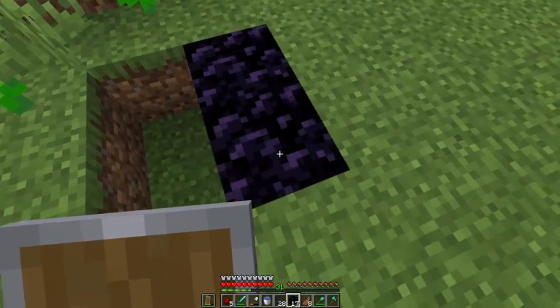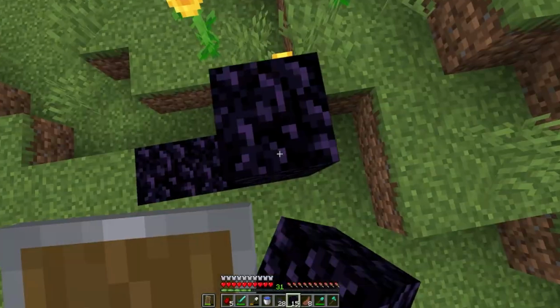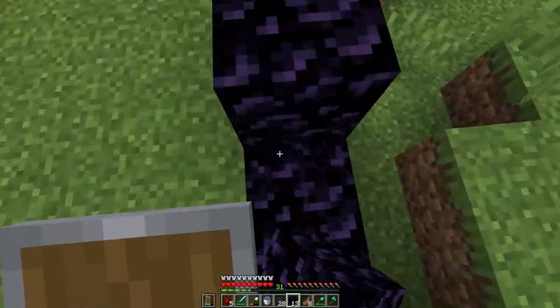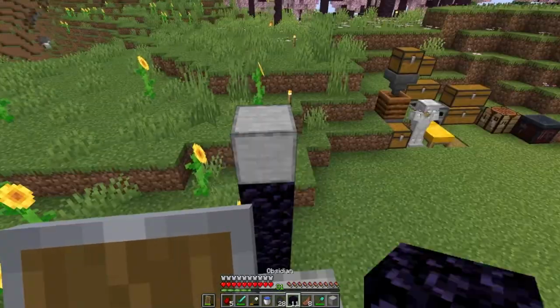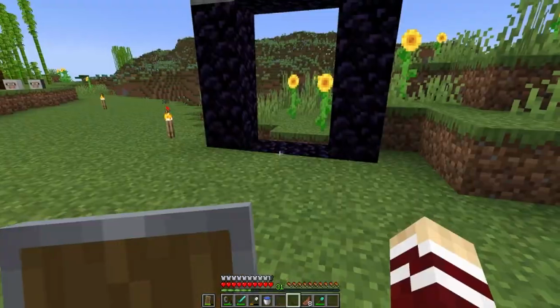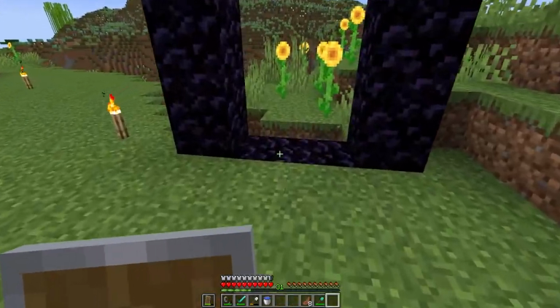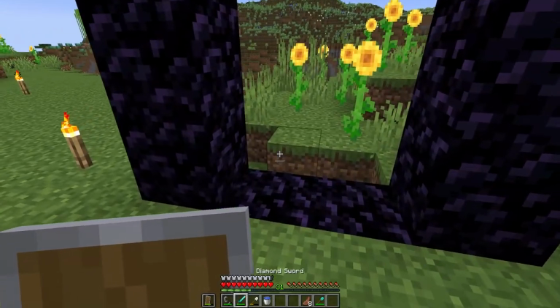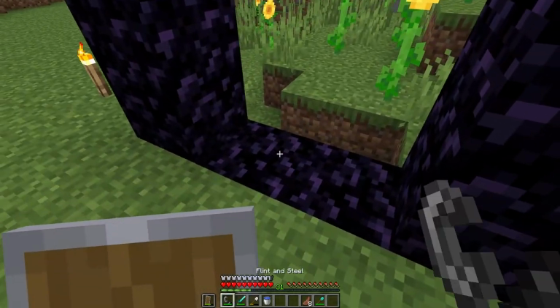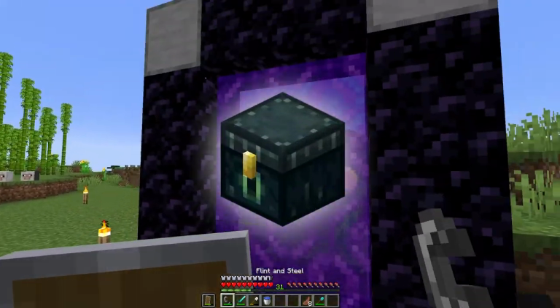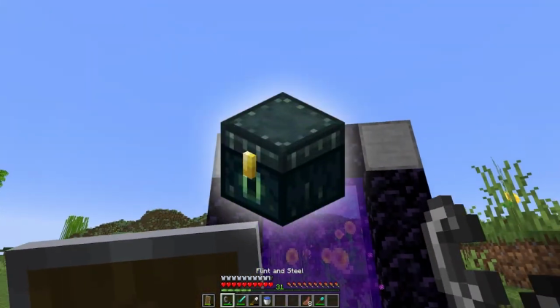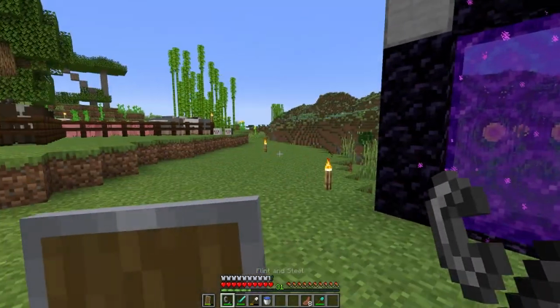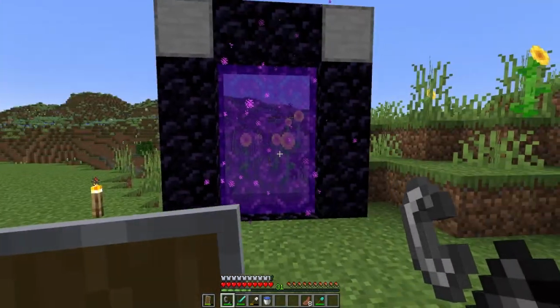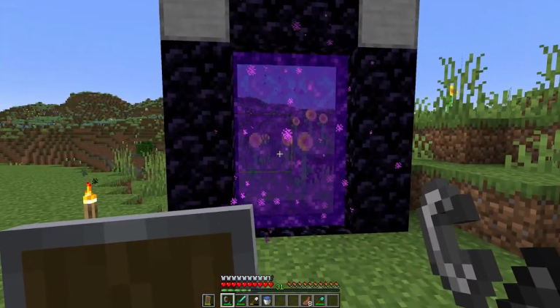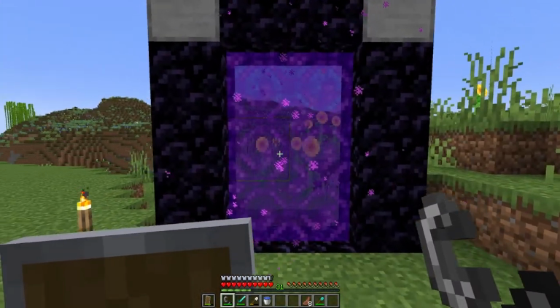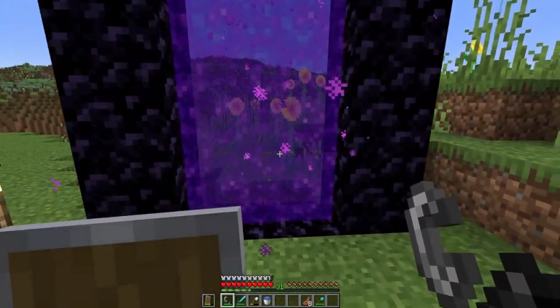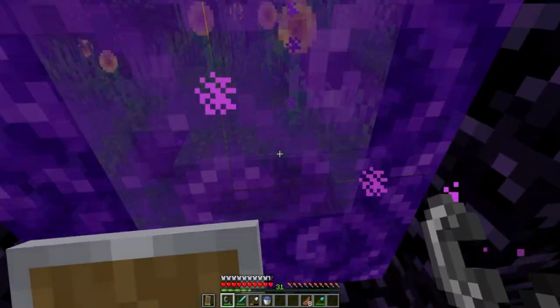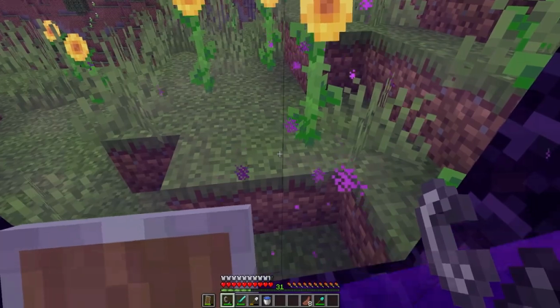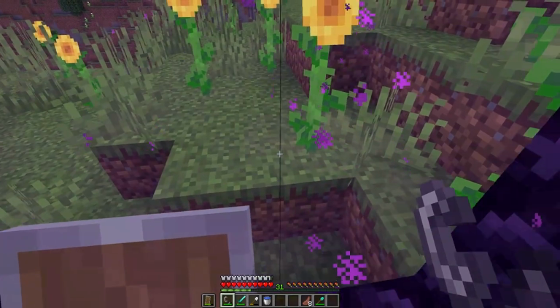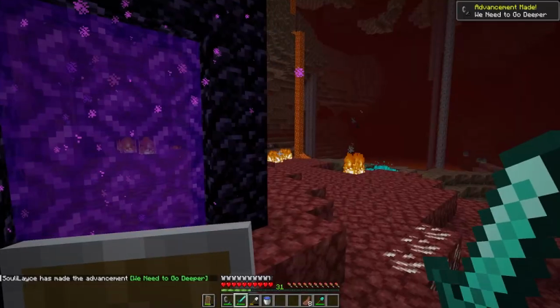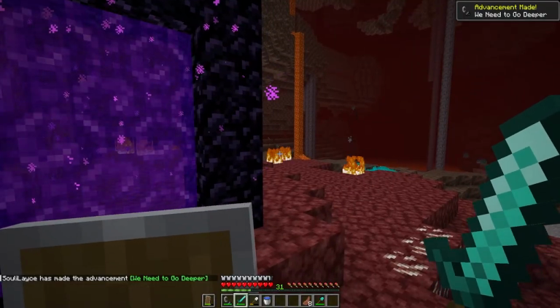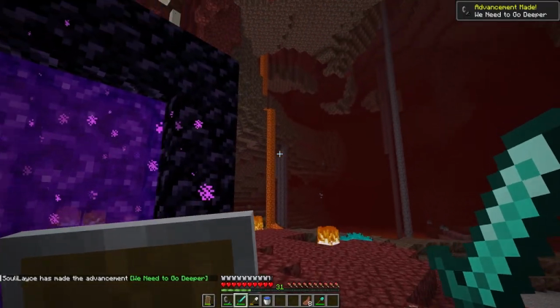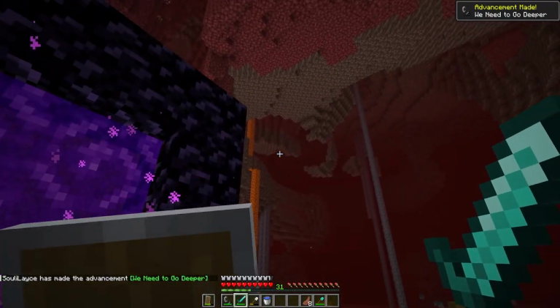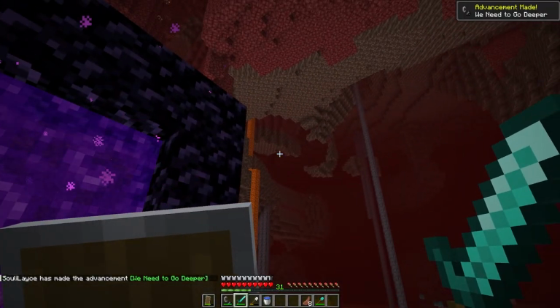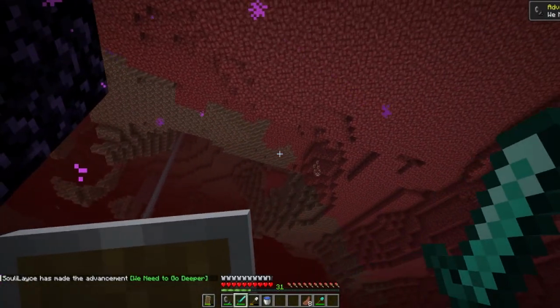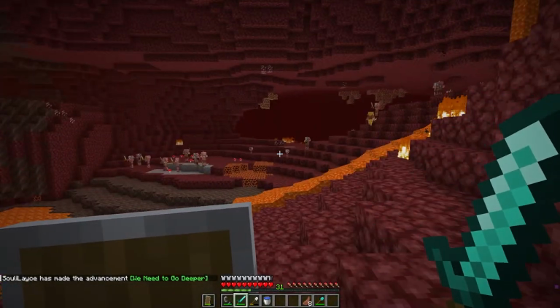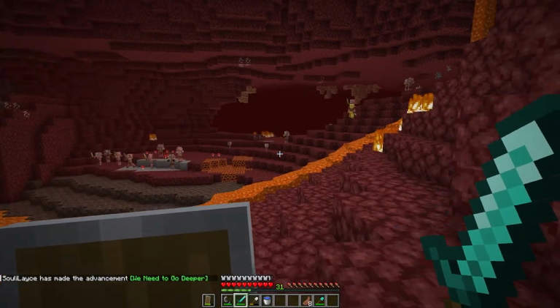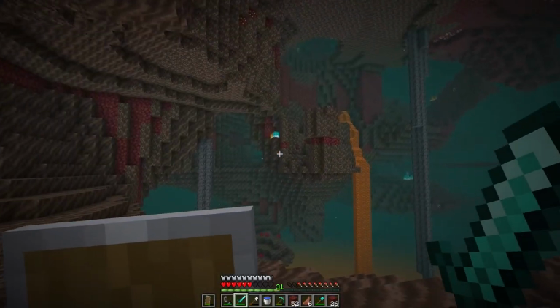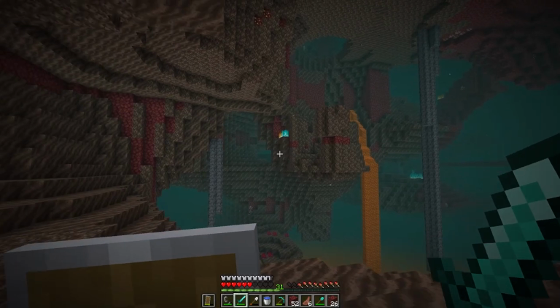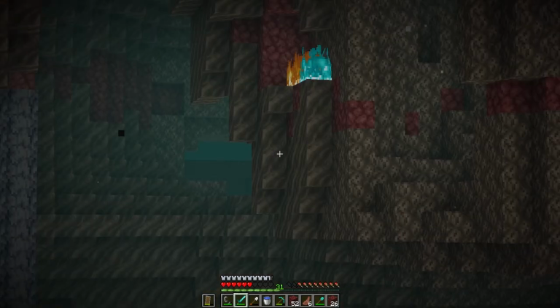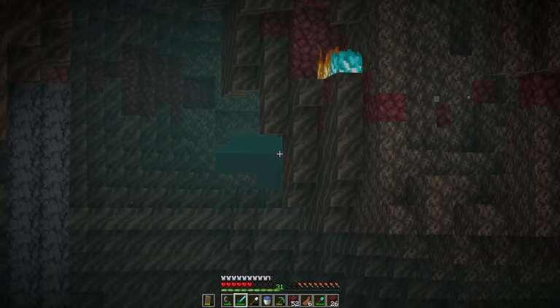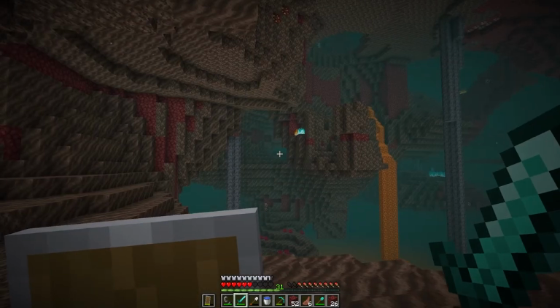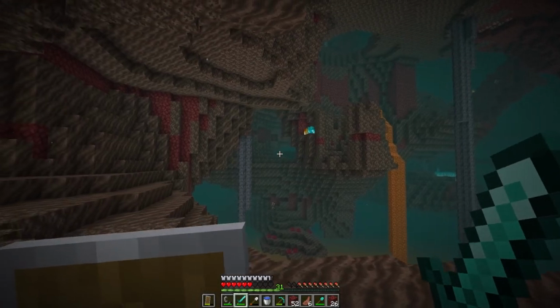Now that we're fully kitted out with diamond armor, I can move on to getting myself an ender chest. I'm going to have to carry a lot of resources with me very shortly and not having access to shulker shells yet, this is definitely the next best thing. So I'm going to the nether, hopefully find a fortress so I can get my hands on some blaze powder.